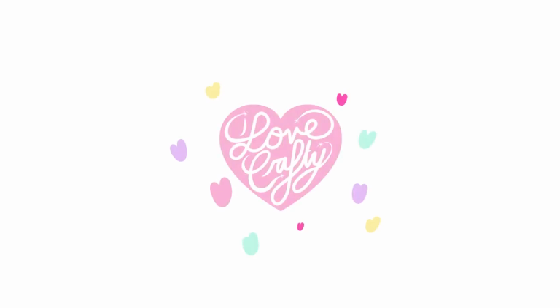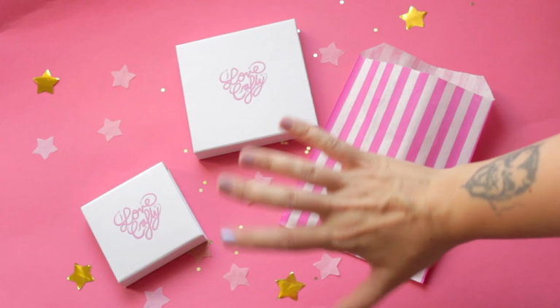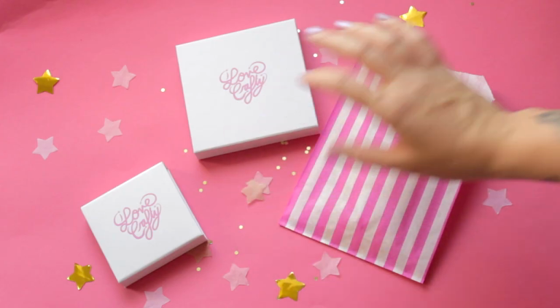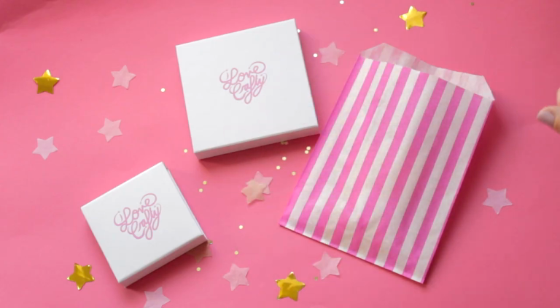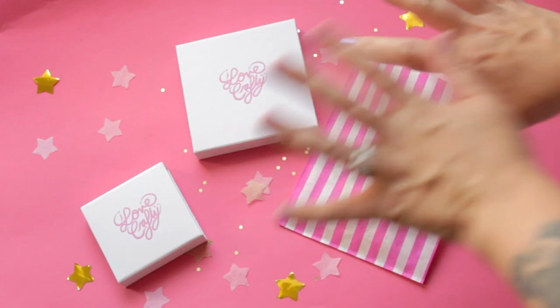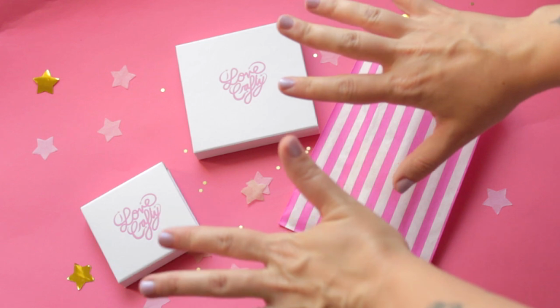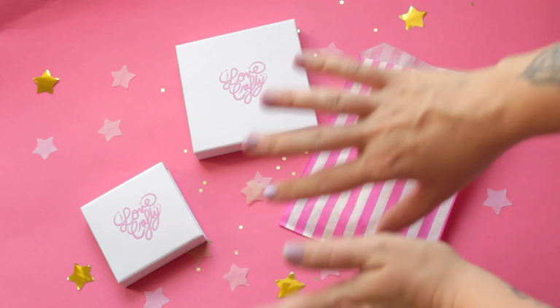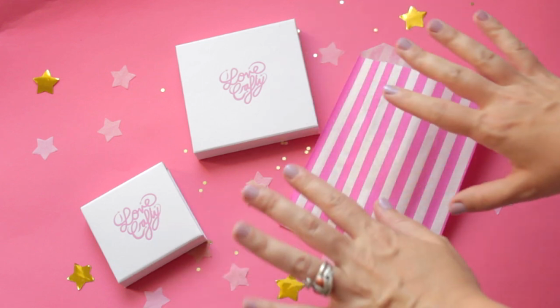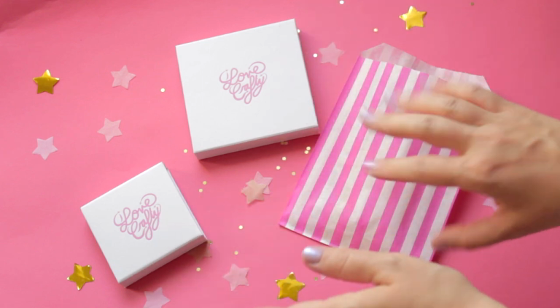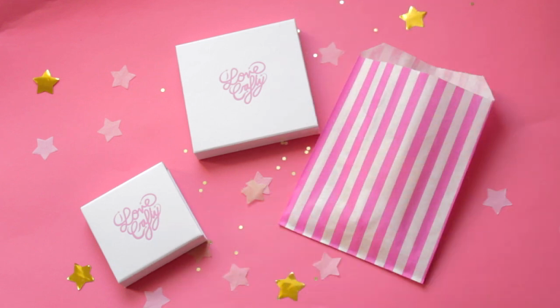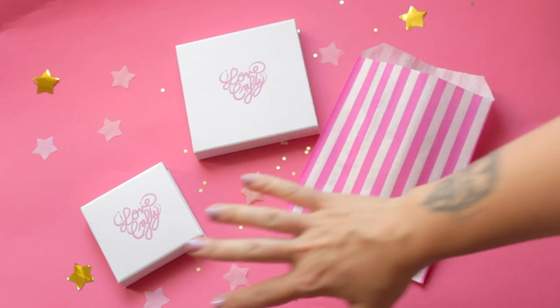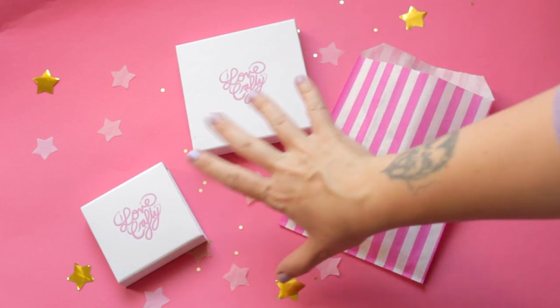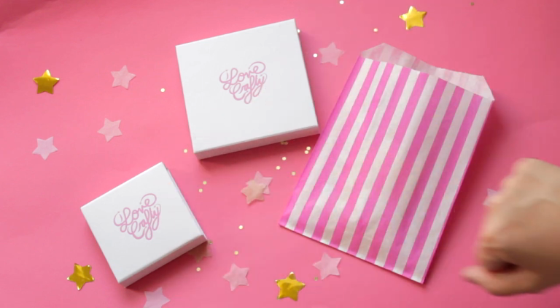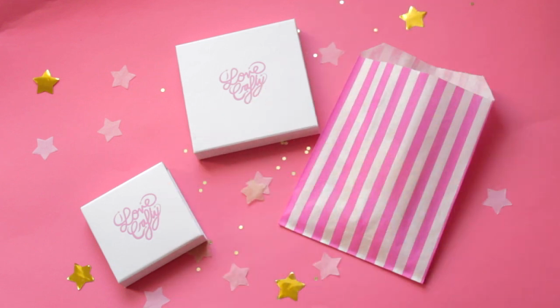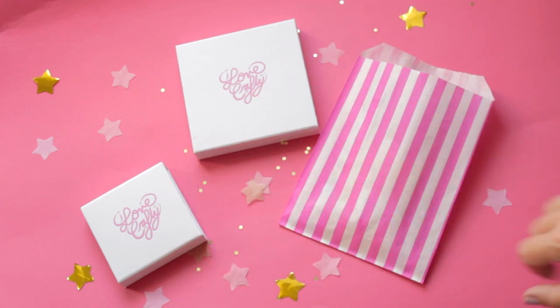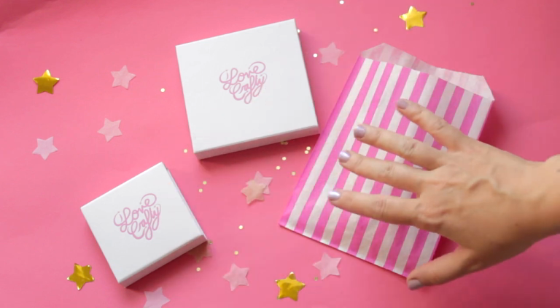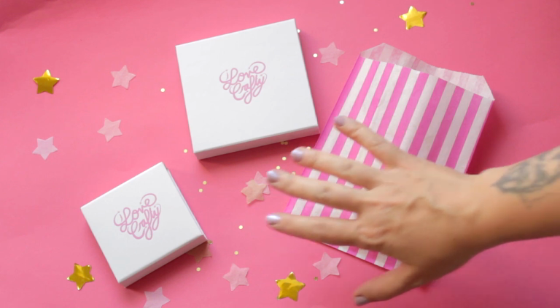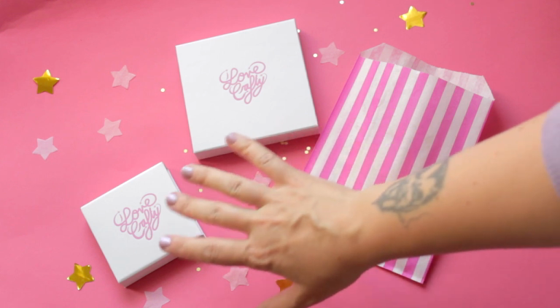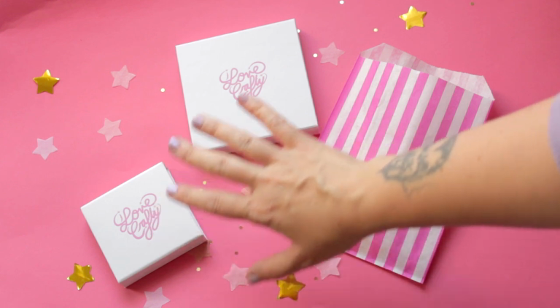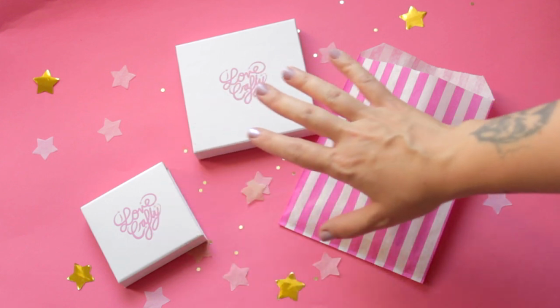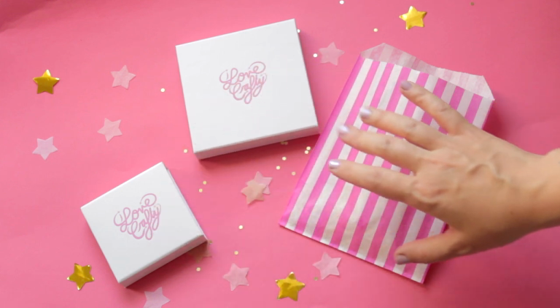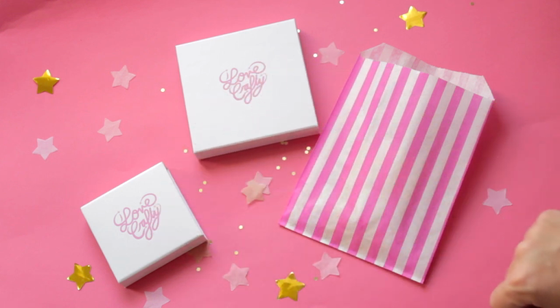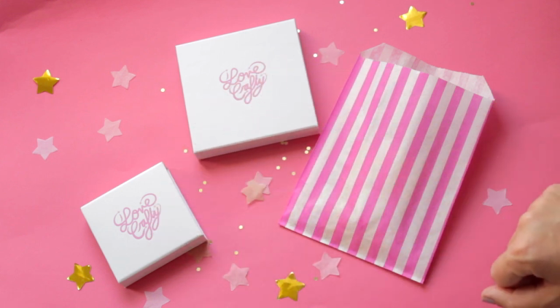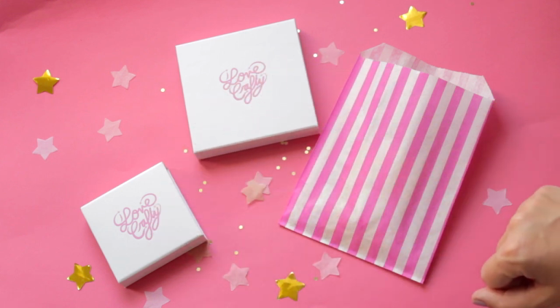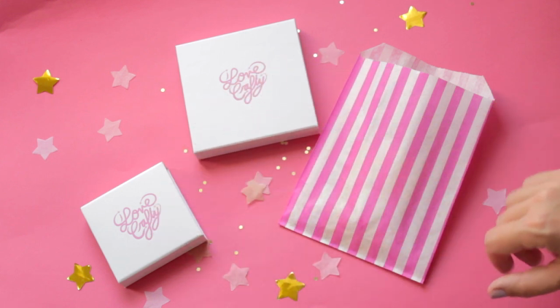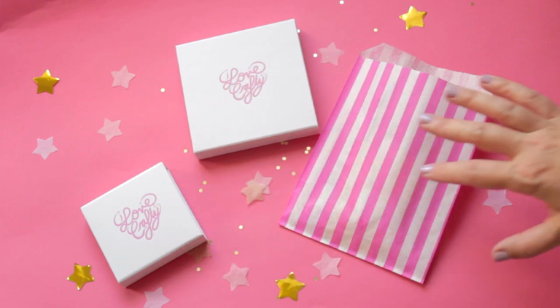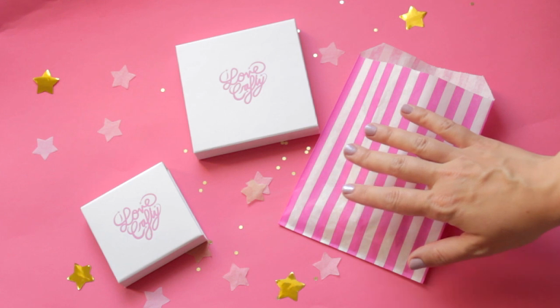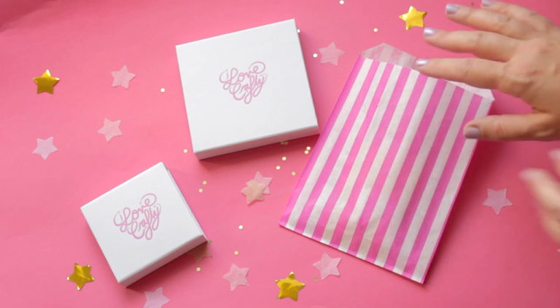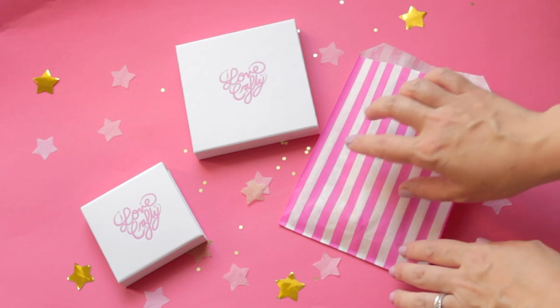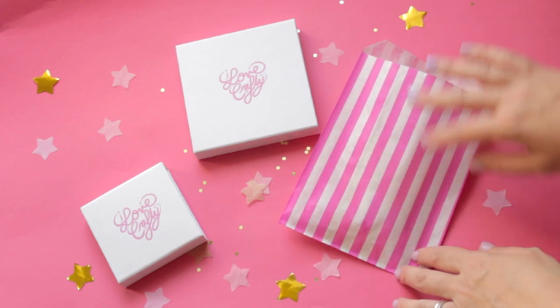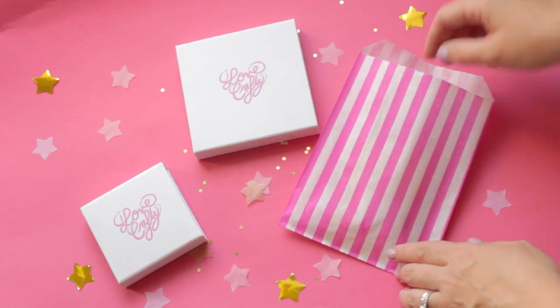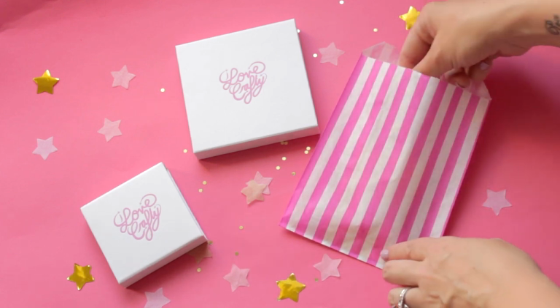Hi guys and welcome to the first I Love Crafty the Jewellery Subscription unboxing video! We have some awesome subscriptions for you guys this month, and first up we'll go for the earring subscription.